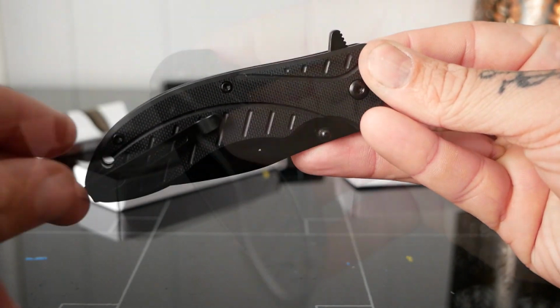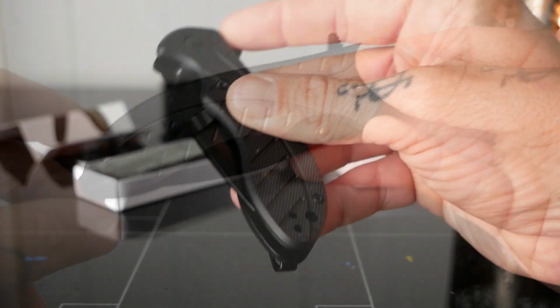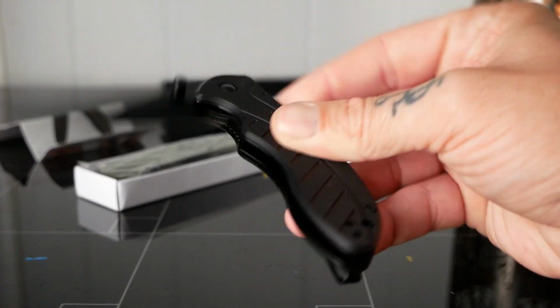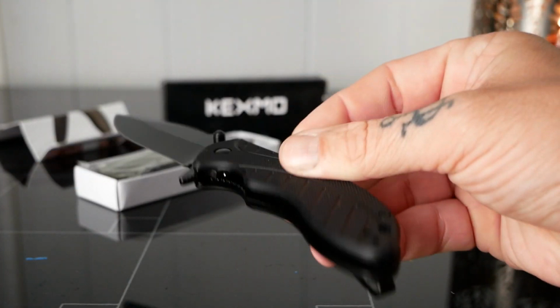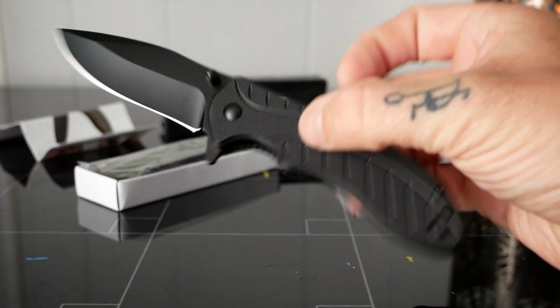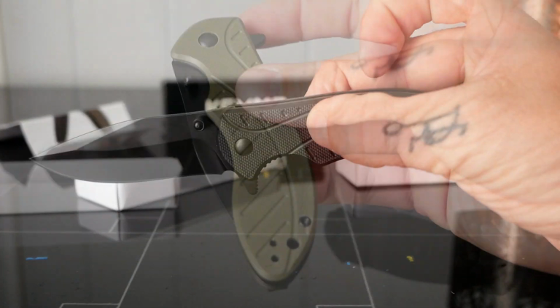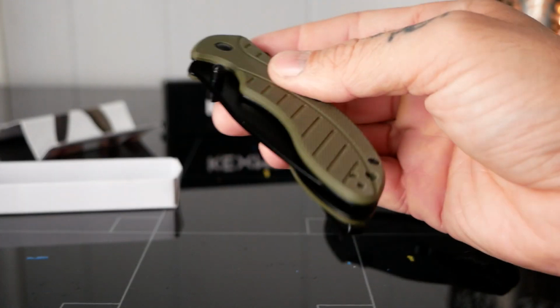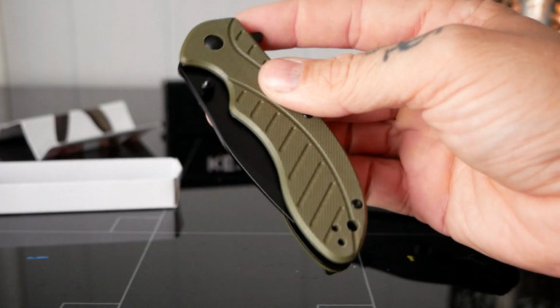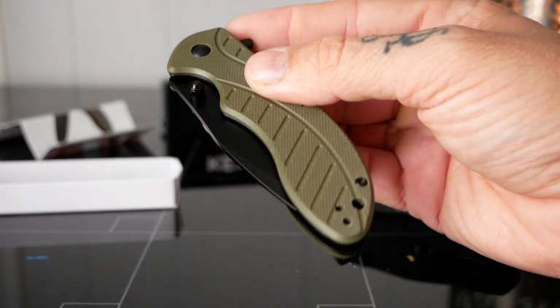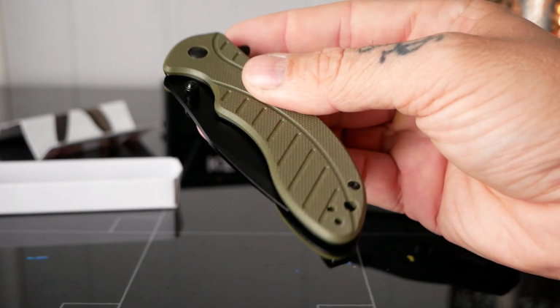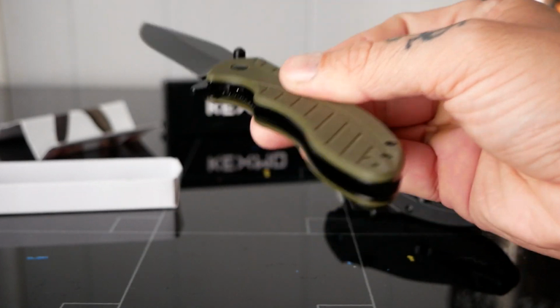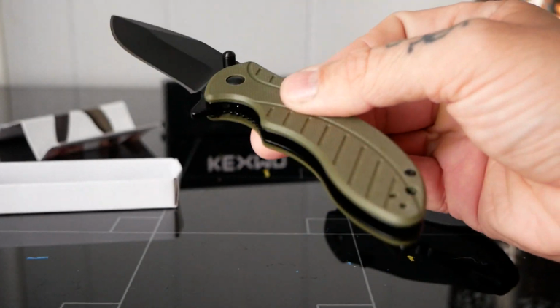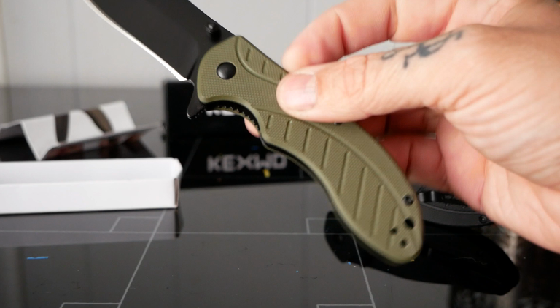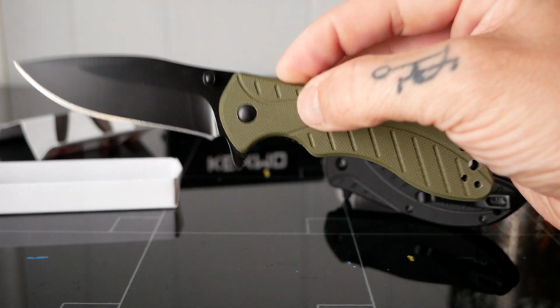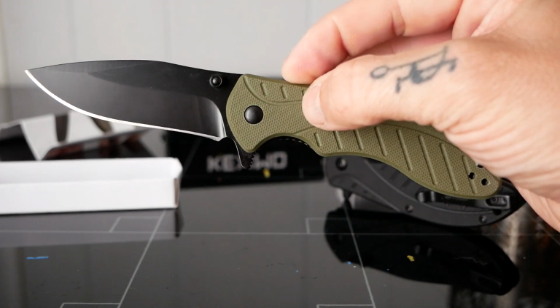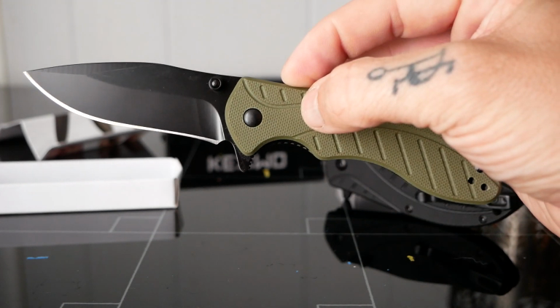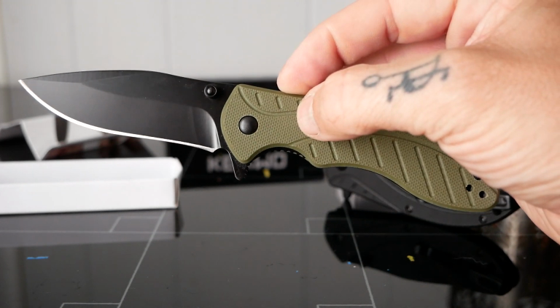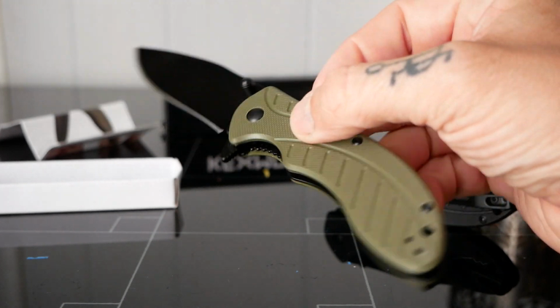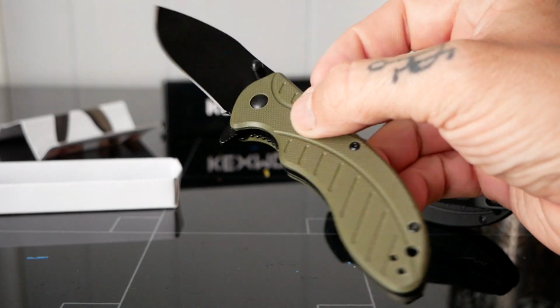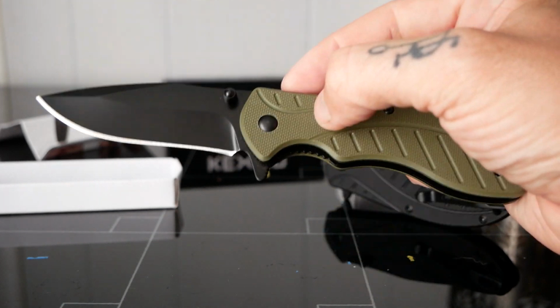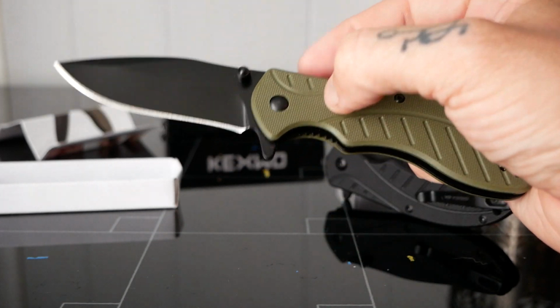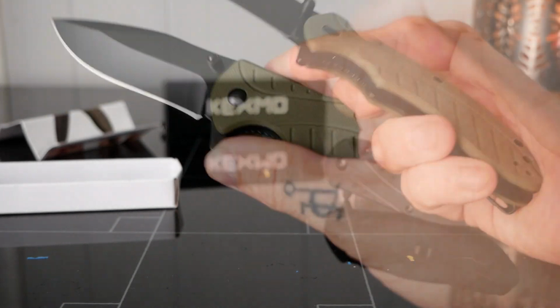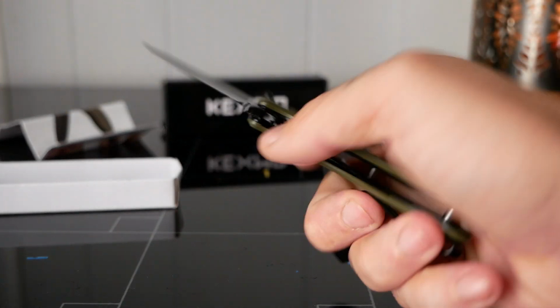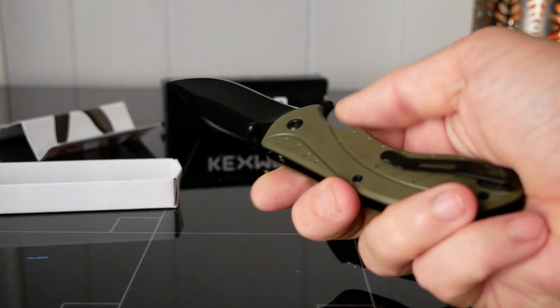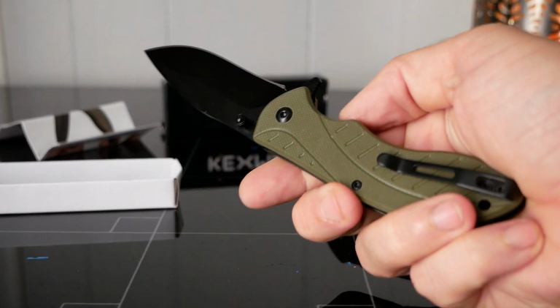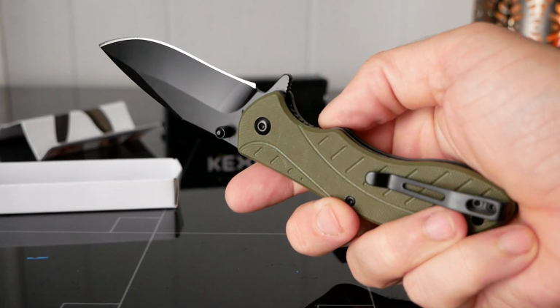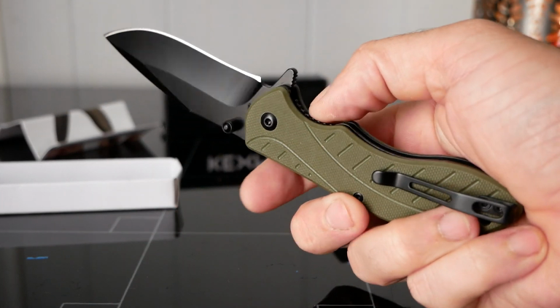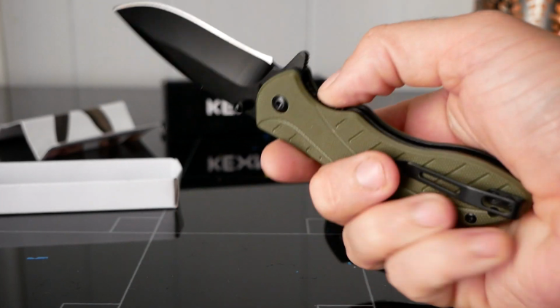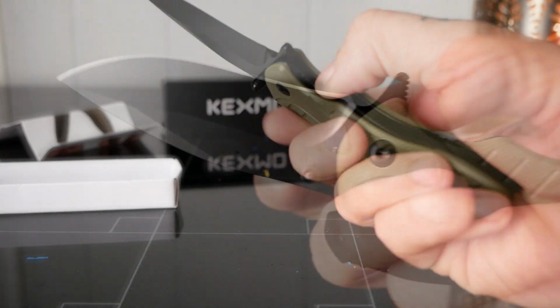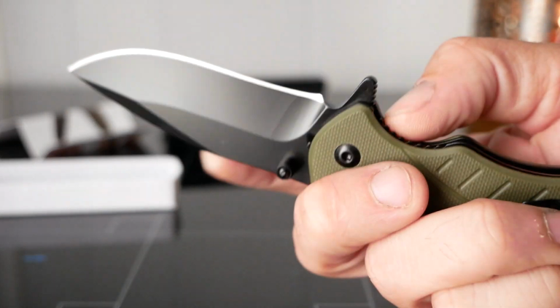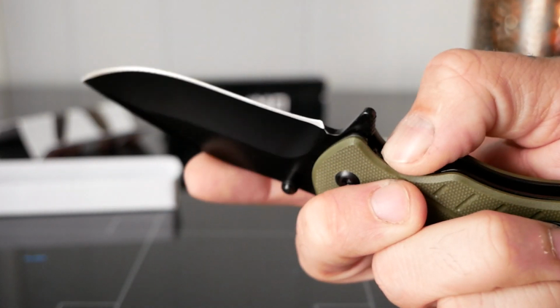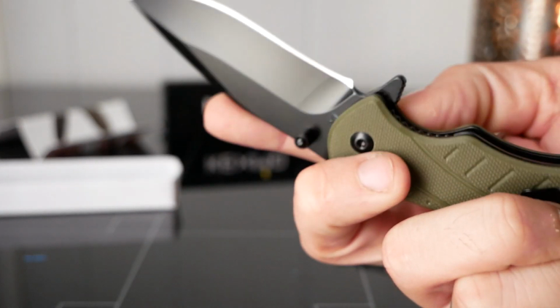They come in black as well as an army green. Personally, my favorite is the green with the black accents — I think it looks really clean.